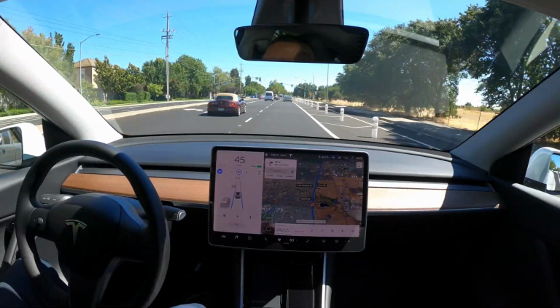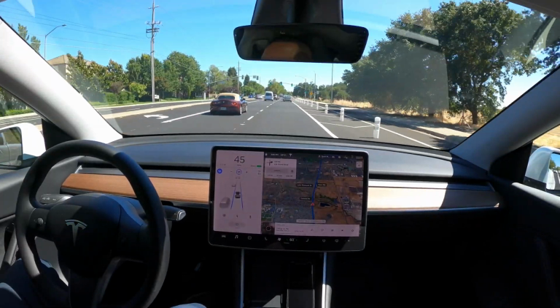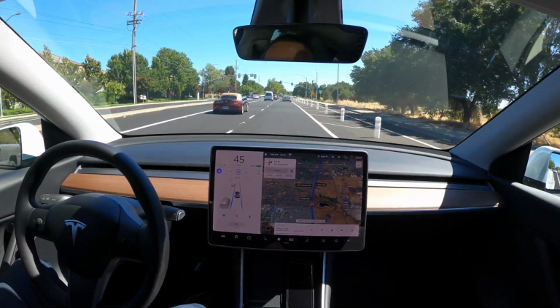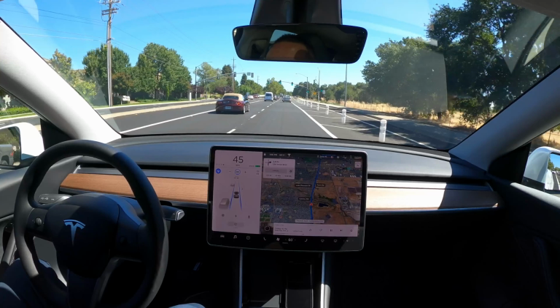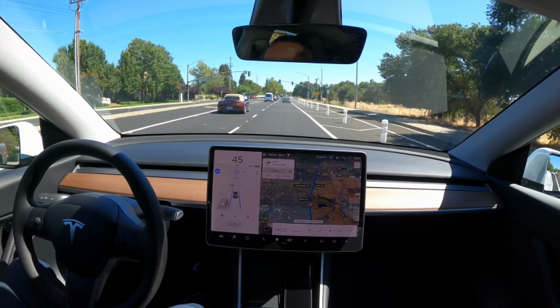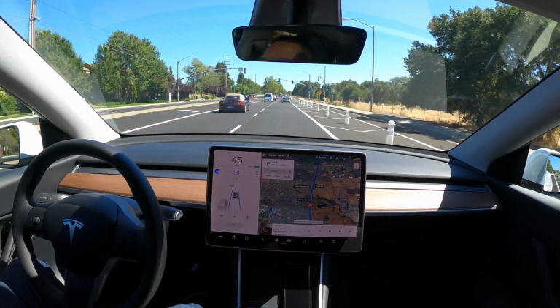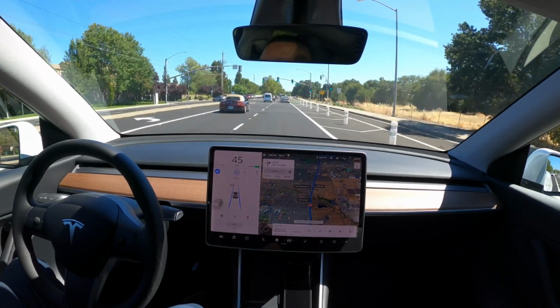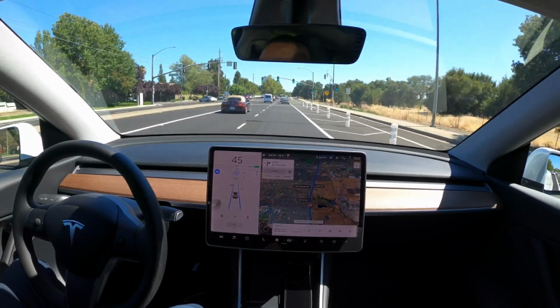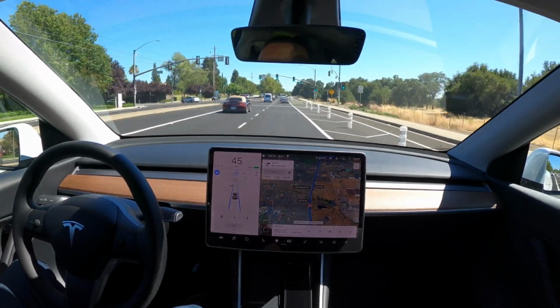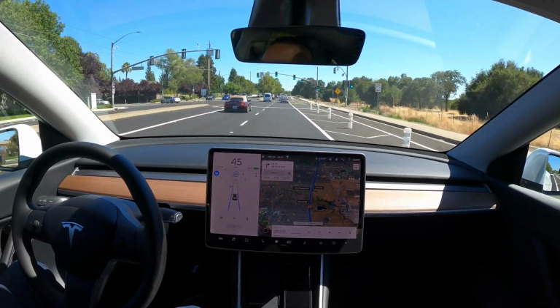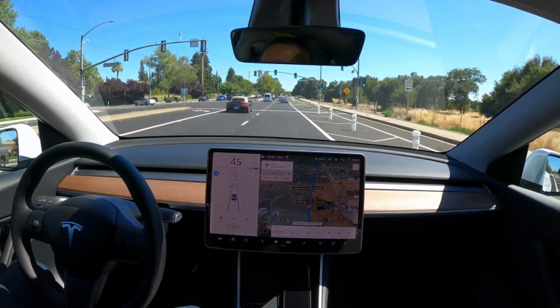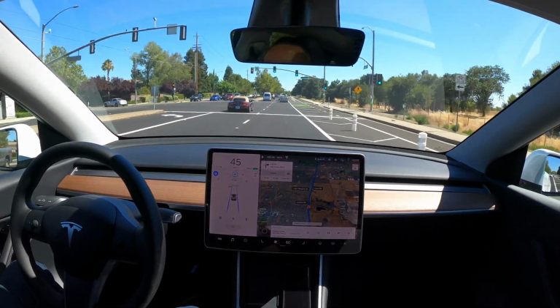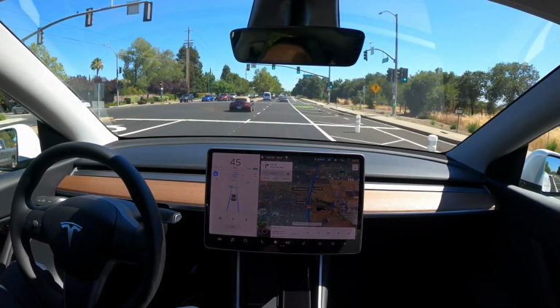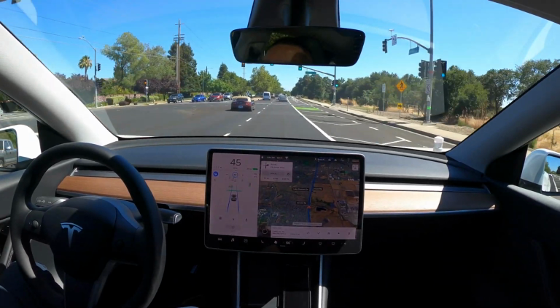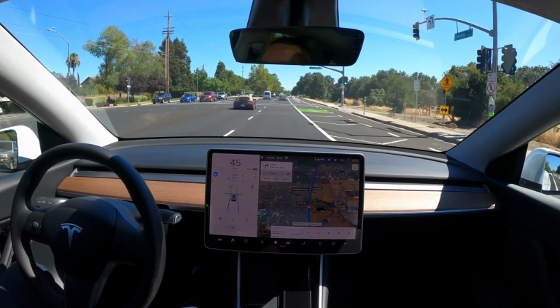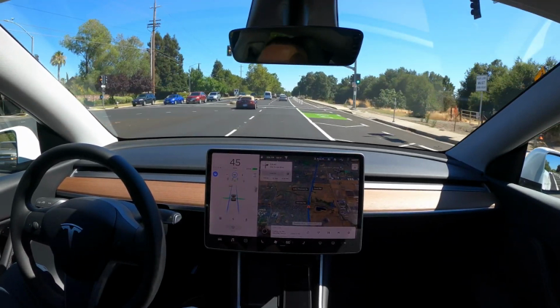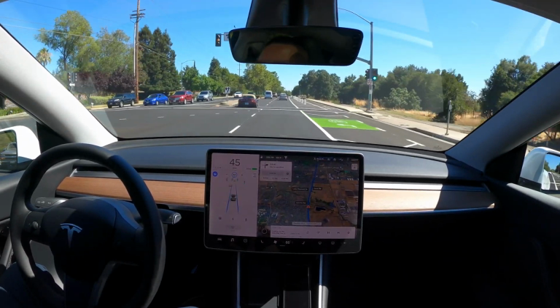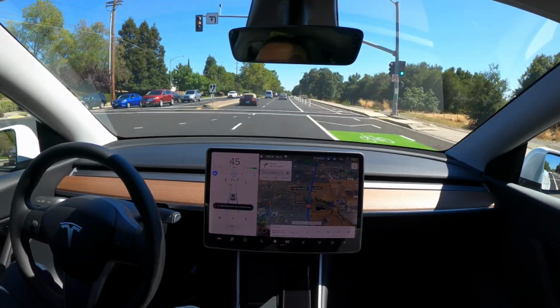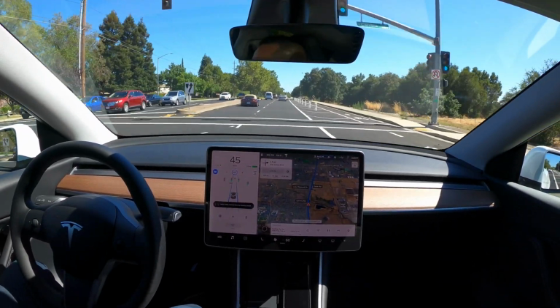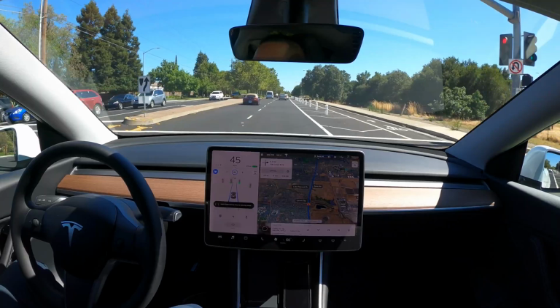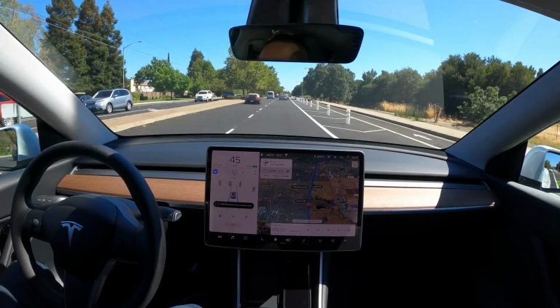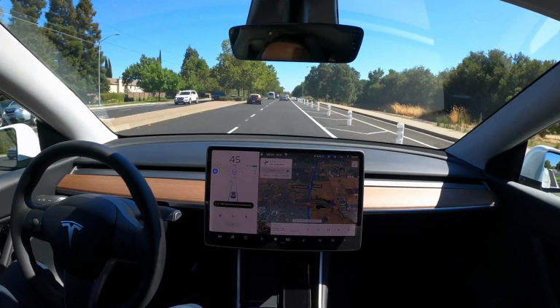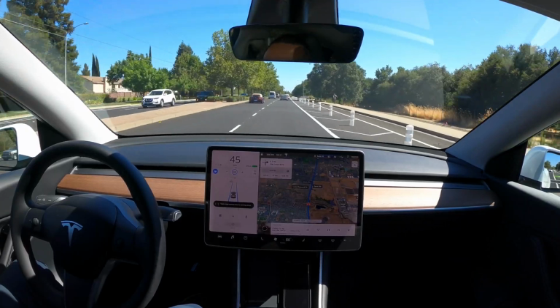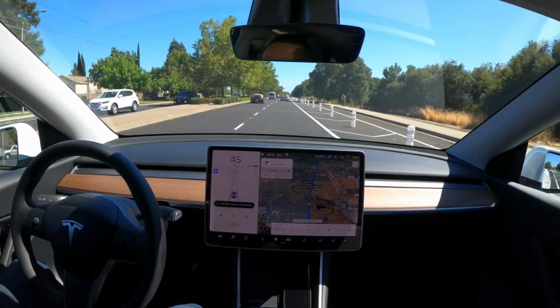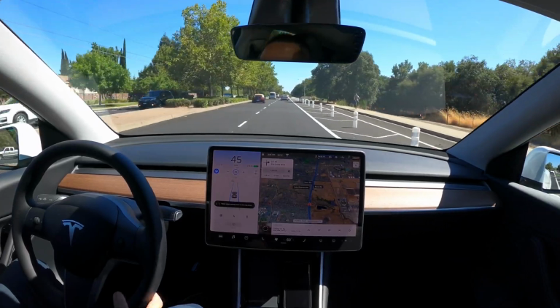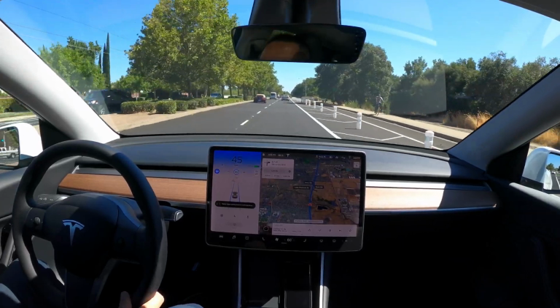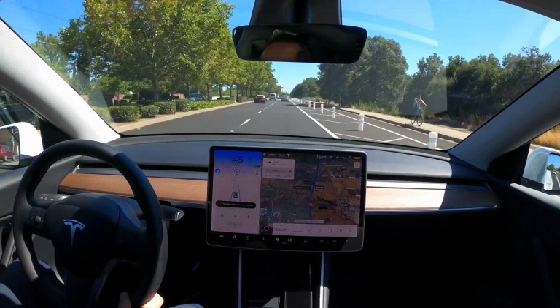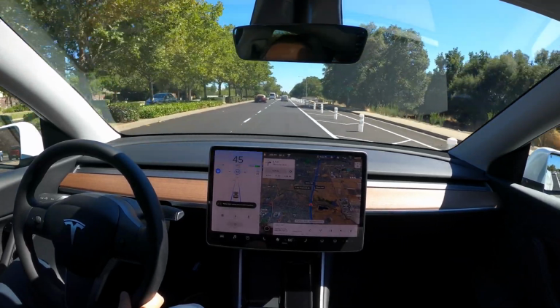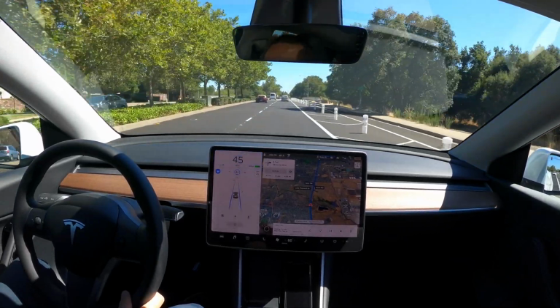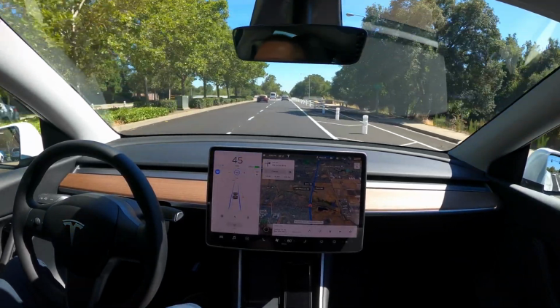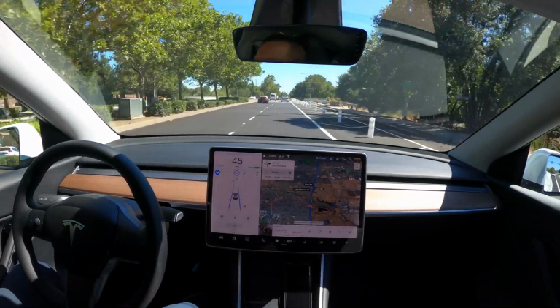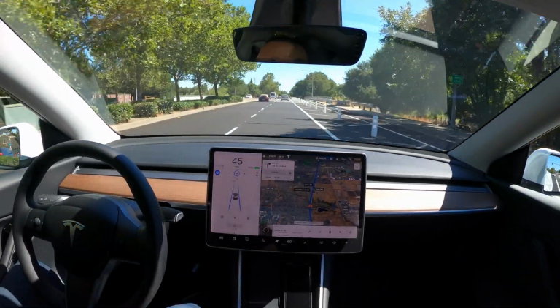We've got a light ahead of us. It's green. The car can see that it's green, and nothing is needed on my side. Just let the car go through.